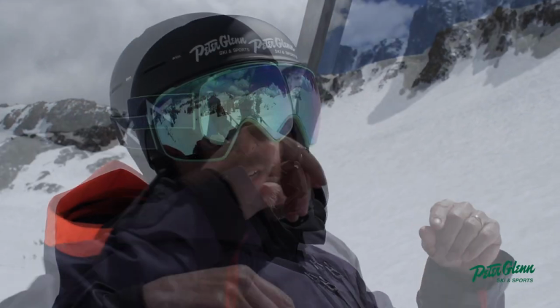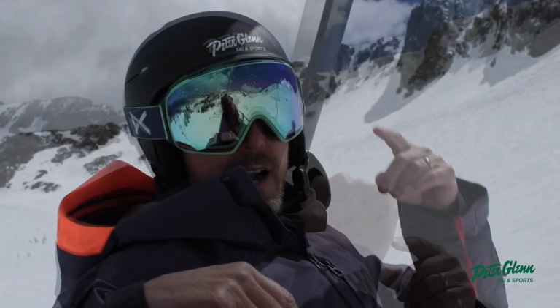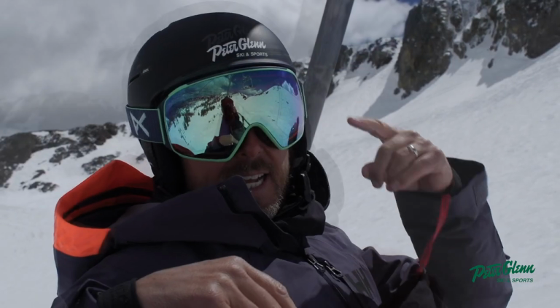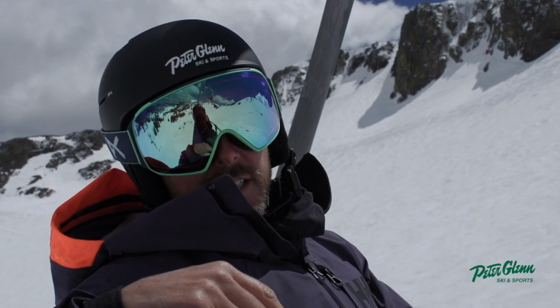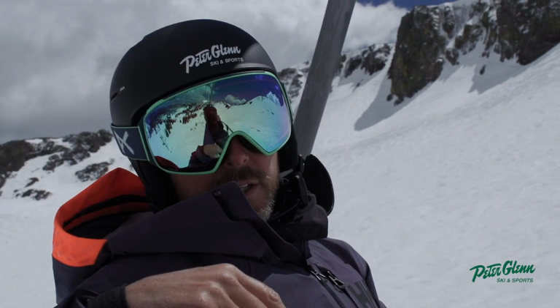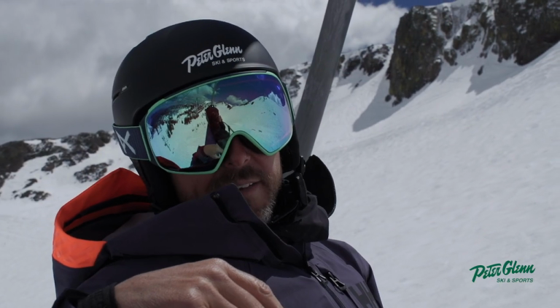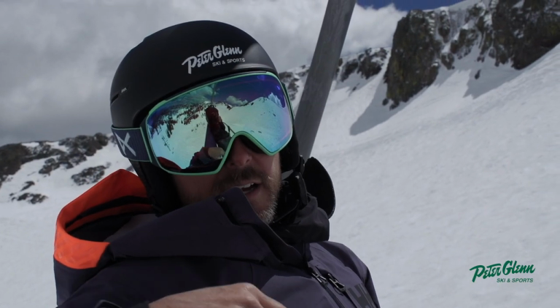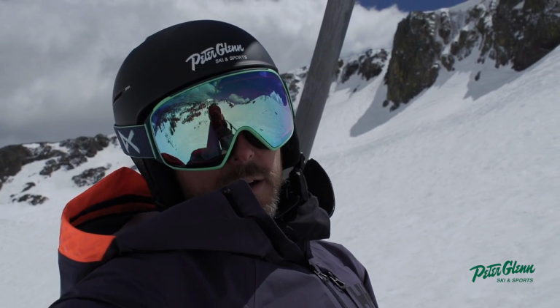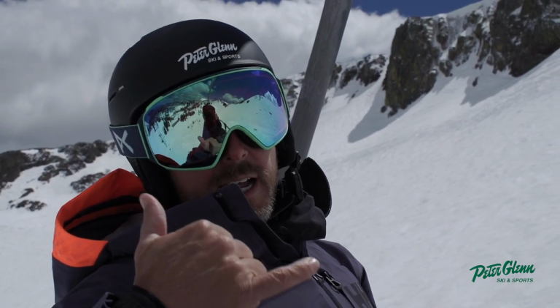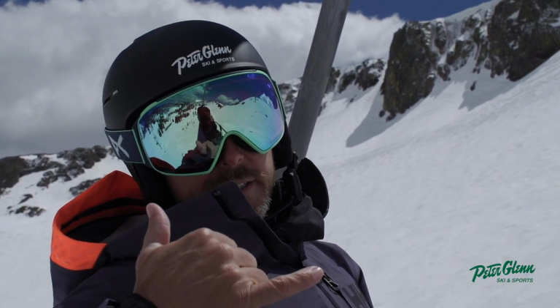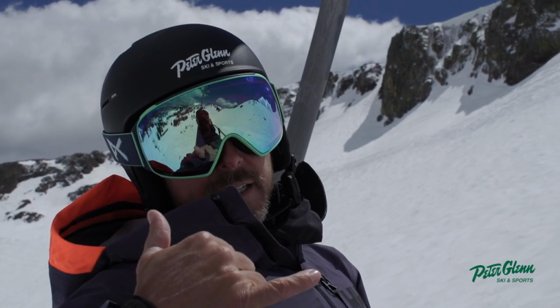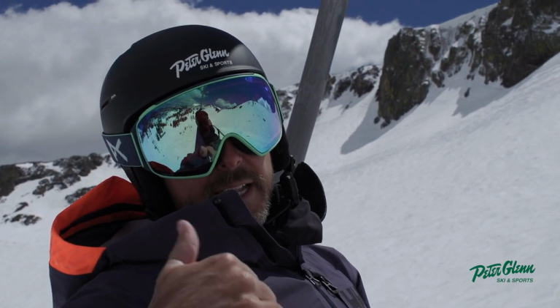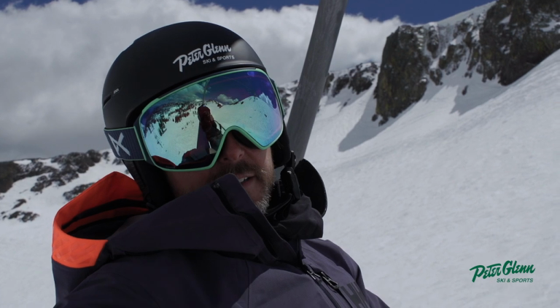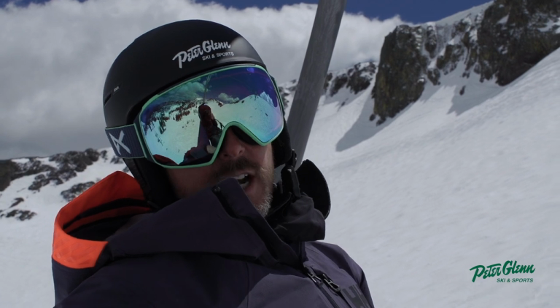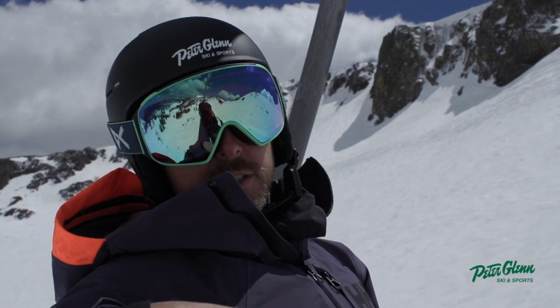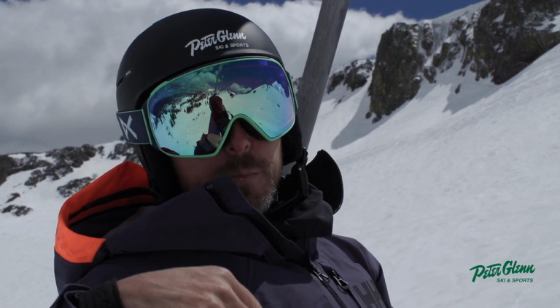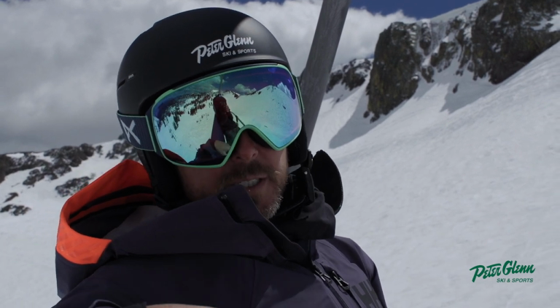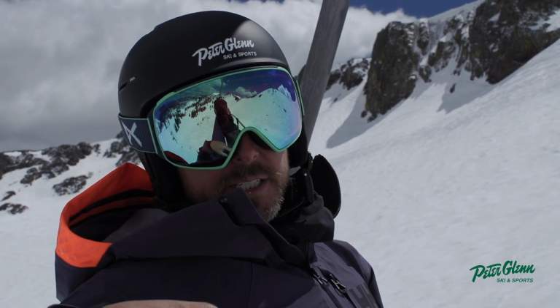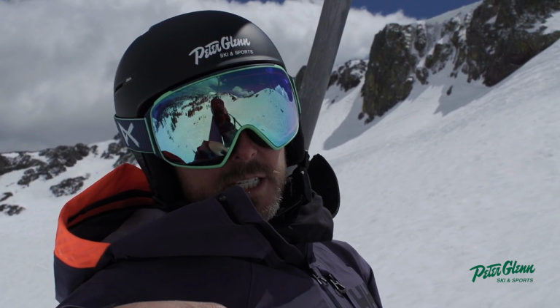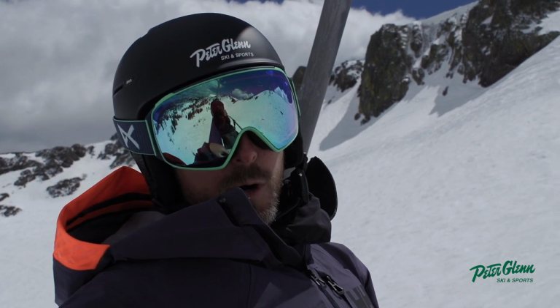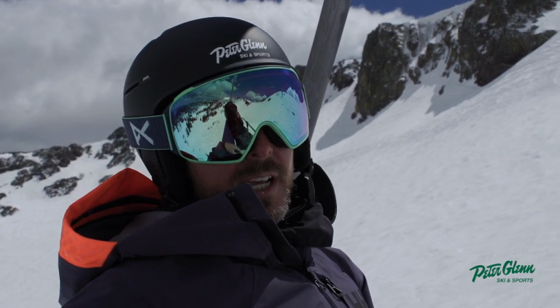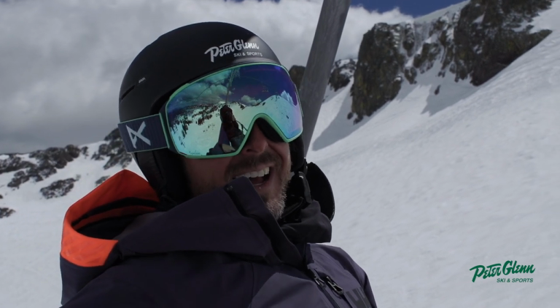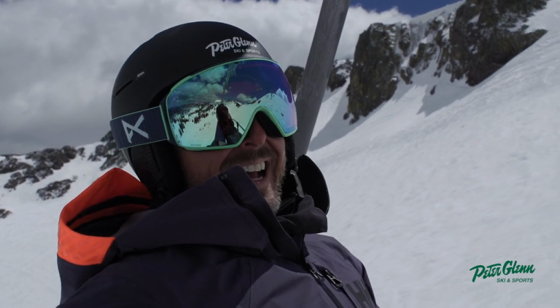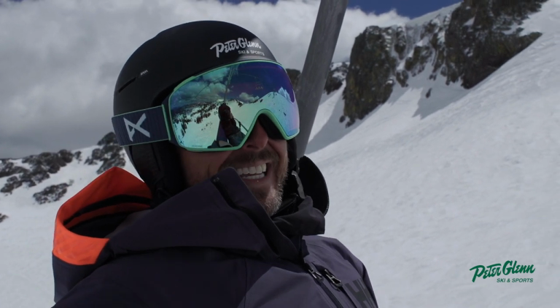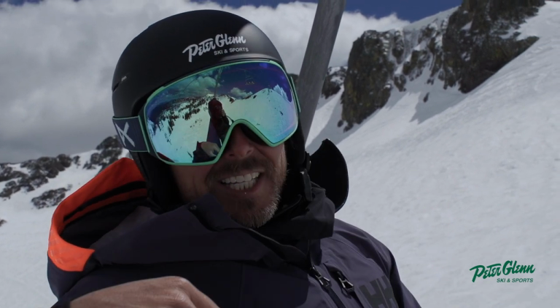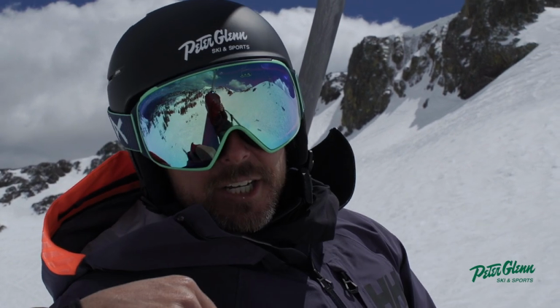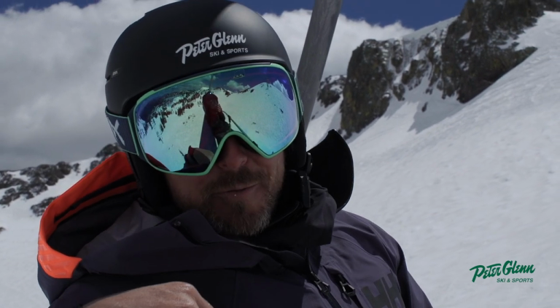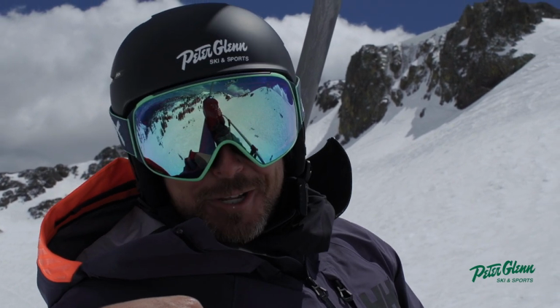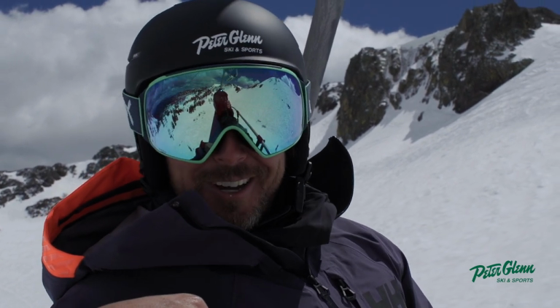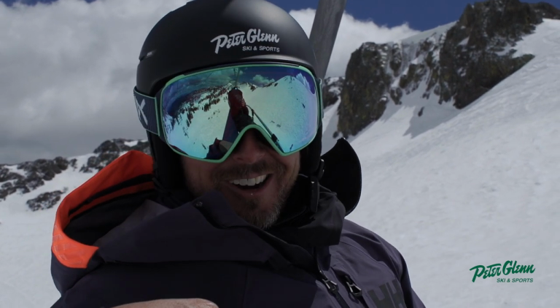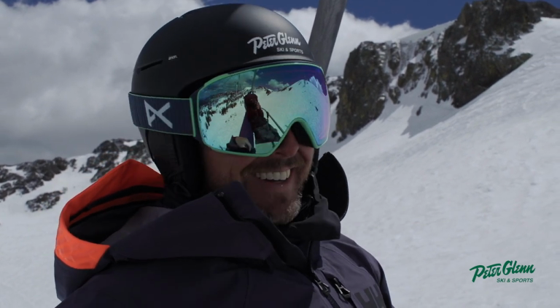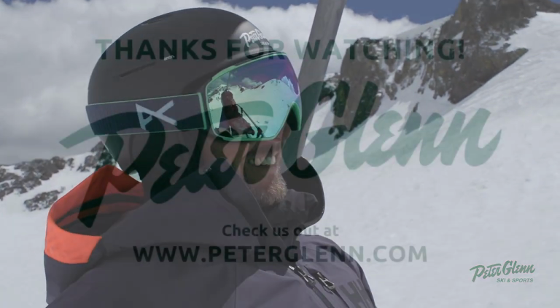That's the Logan WaveCell helmet — highly recommend it. Johnny Mosley for Peter Glenn Skiing Sports: get the gear before you go.